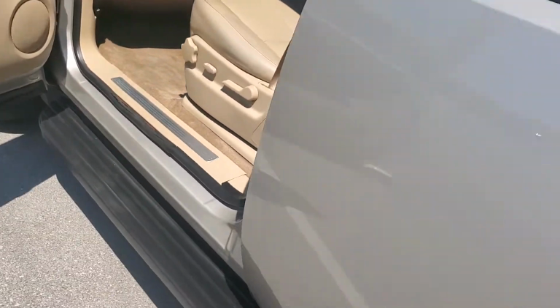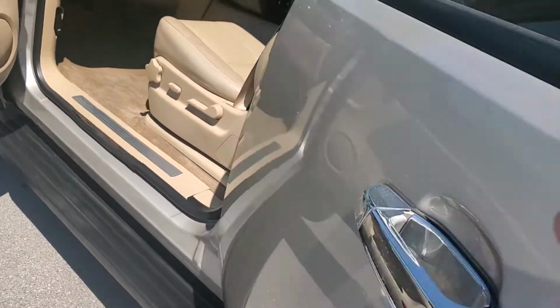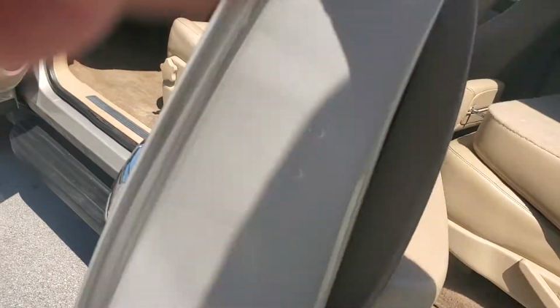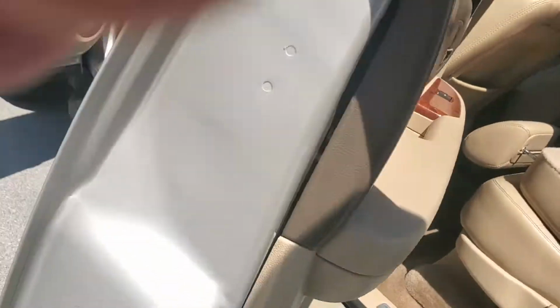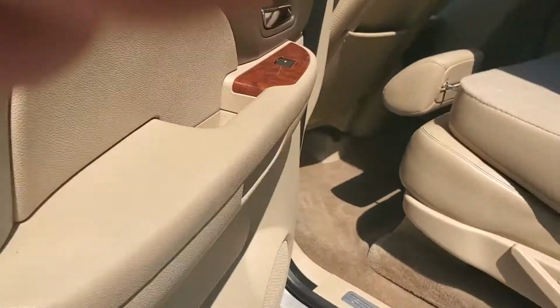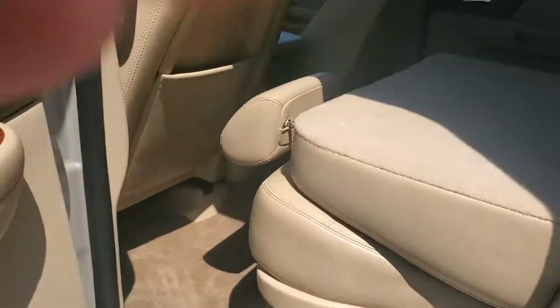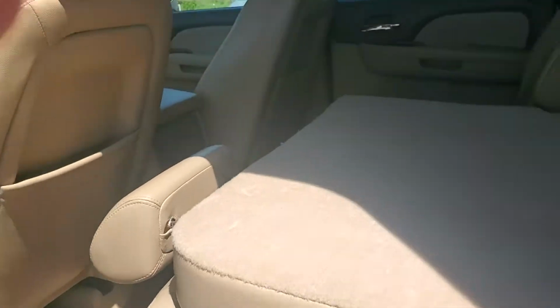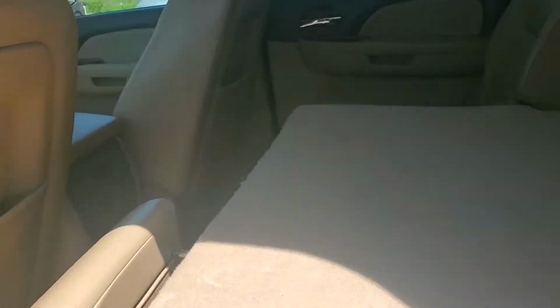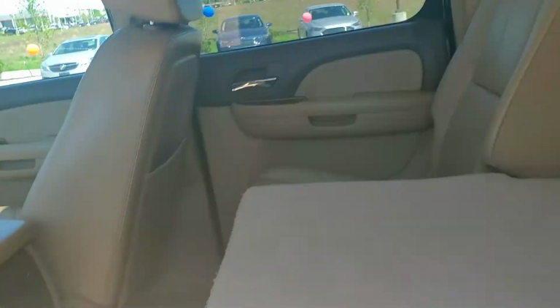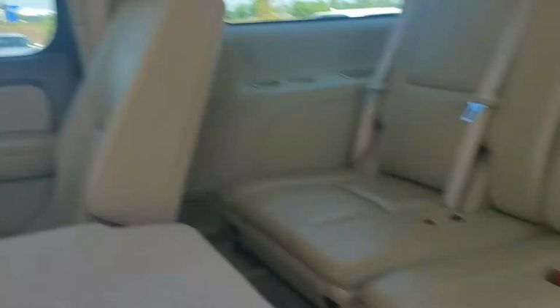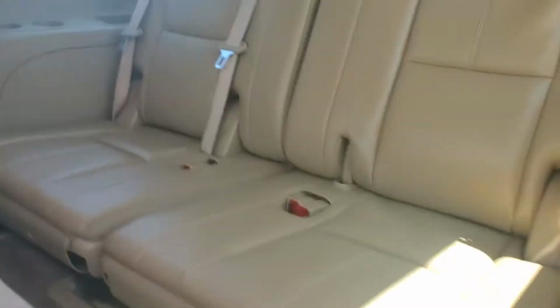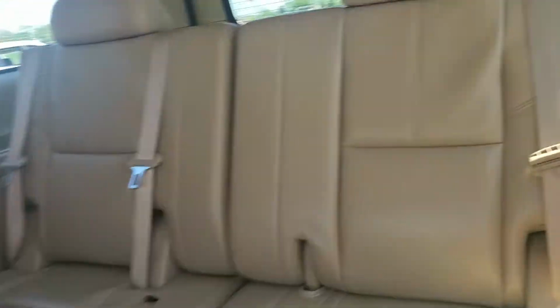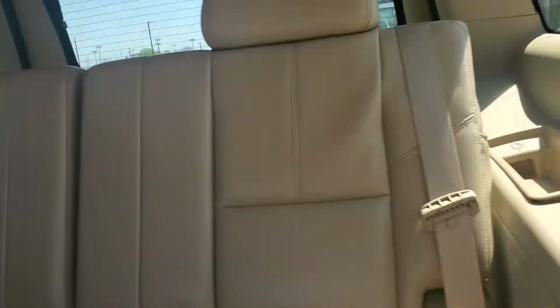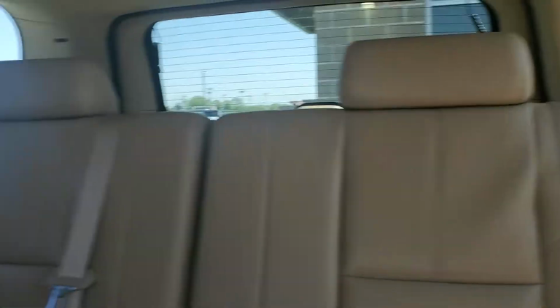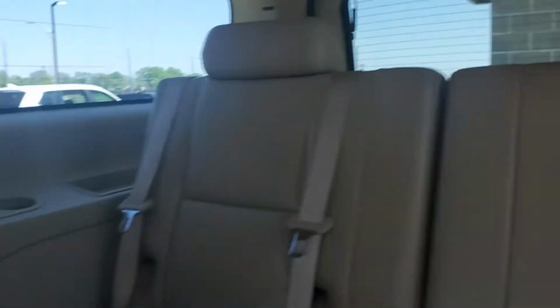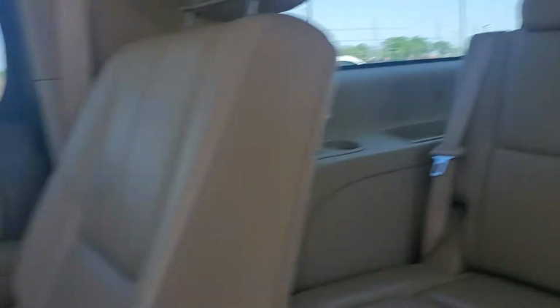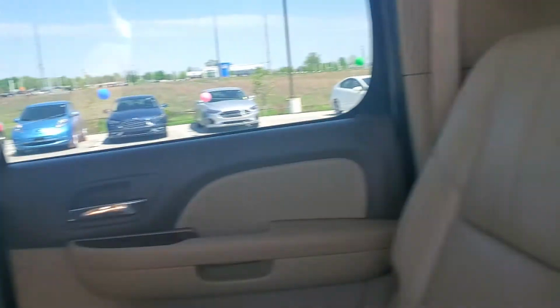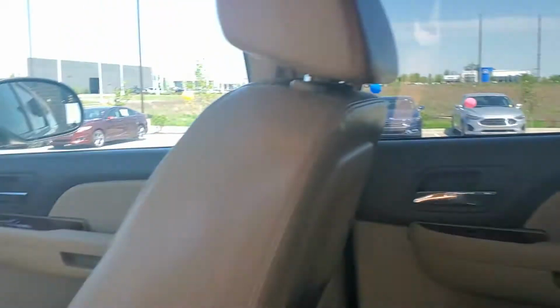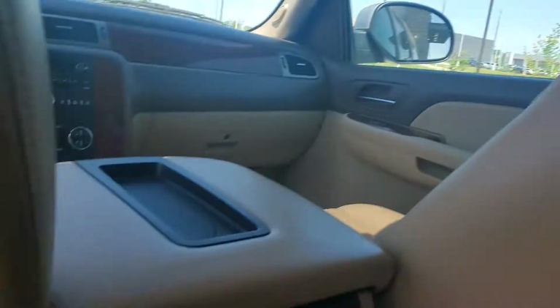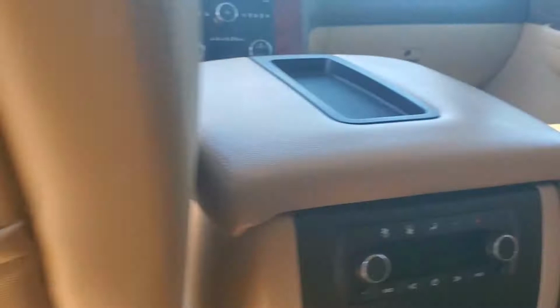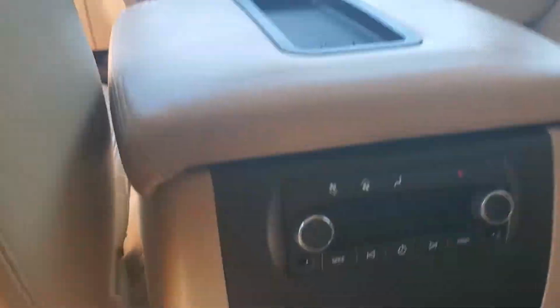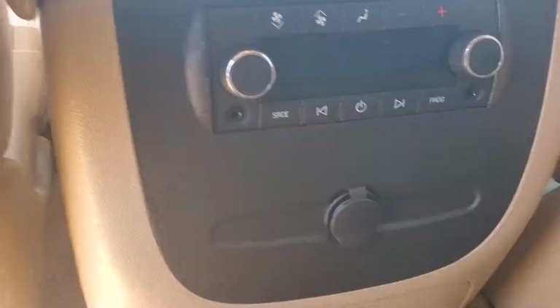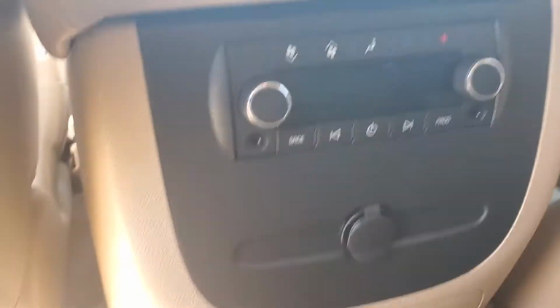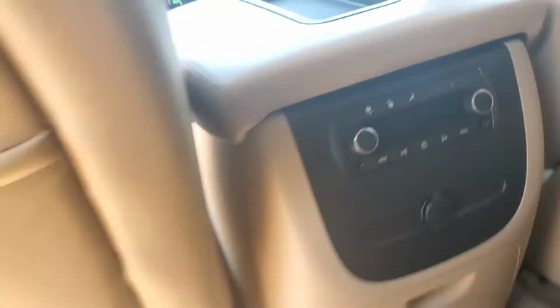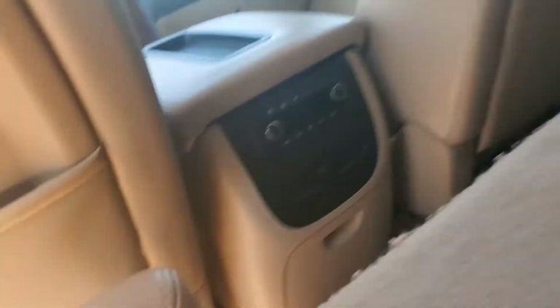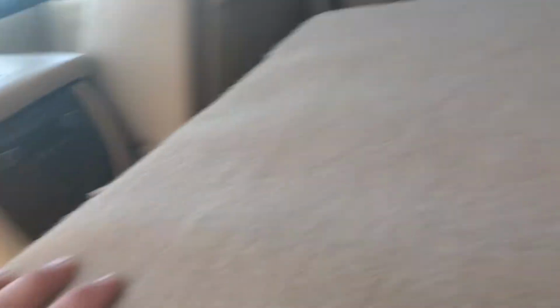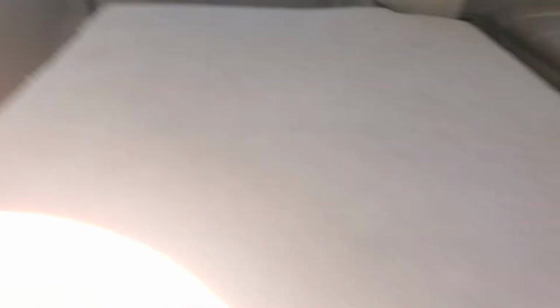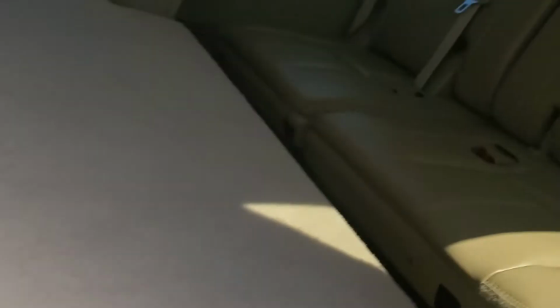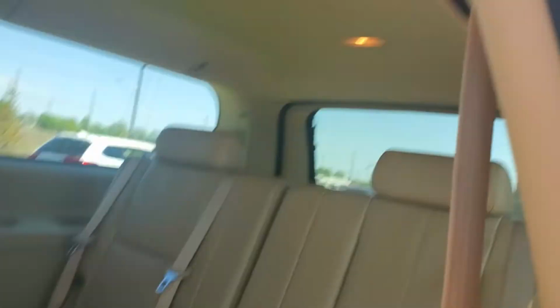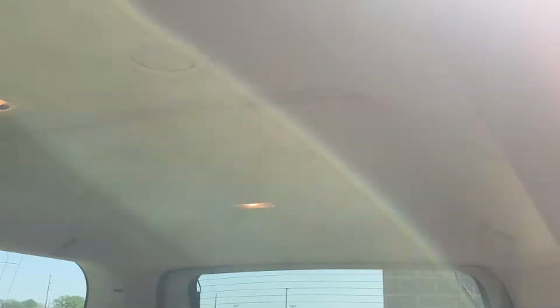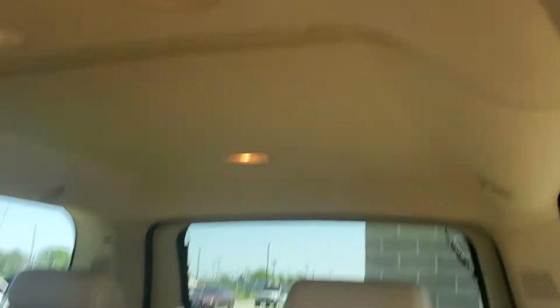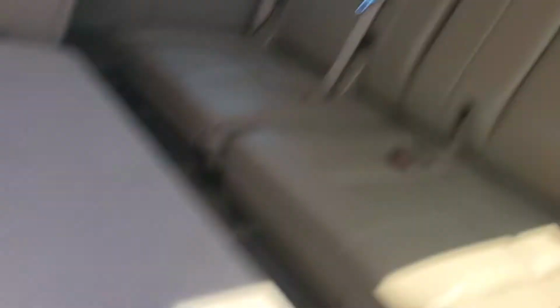Take a look here in the rear — as you can see these seats do fold down for your third row seating. It's got dual climate control for the back seats as well, and all your rear vents.